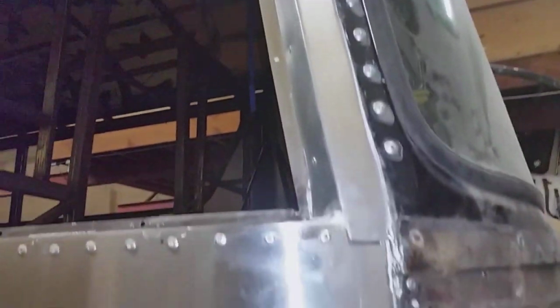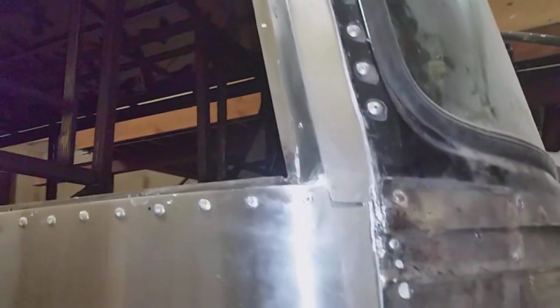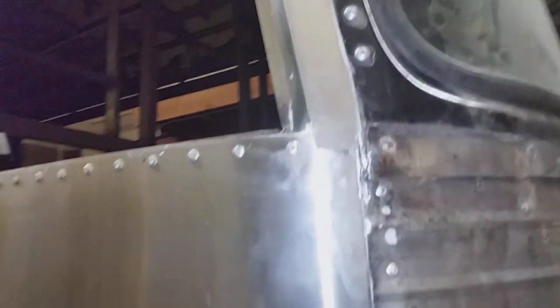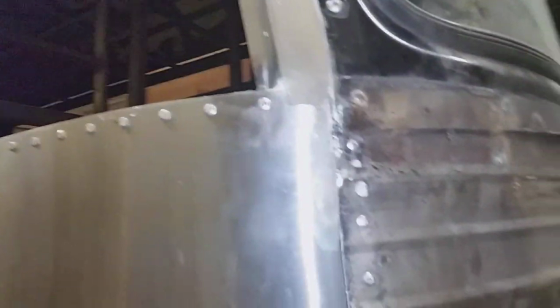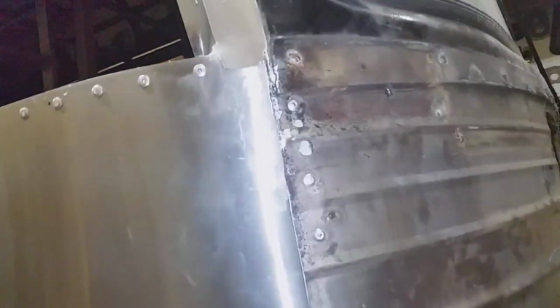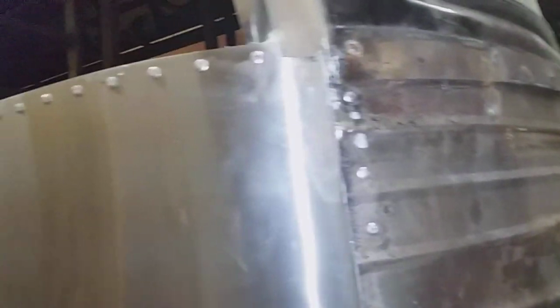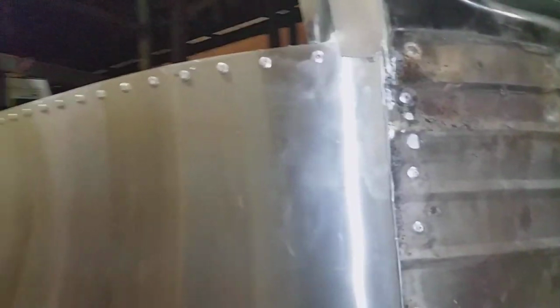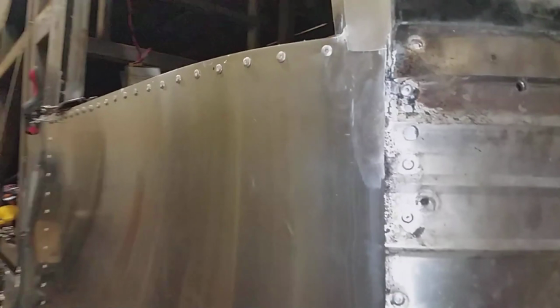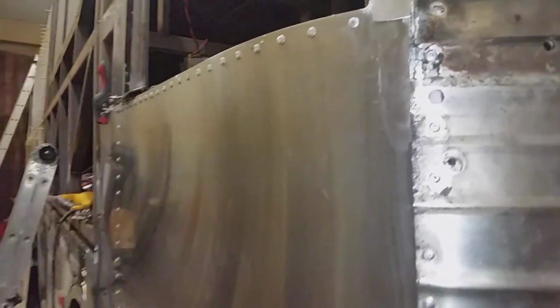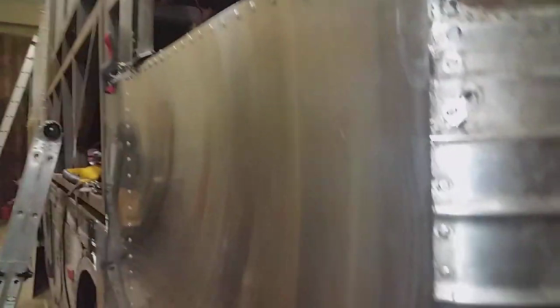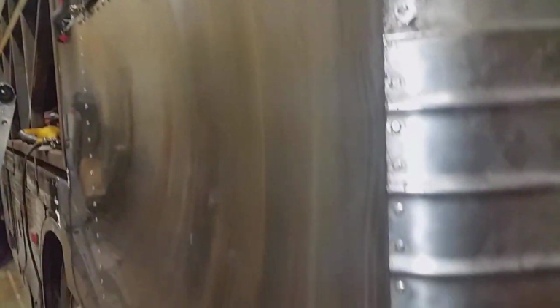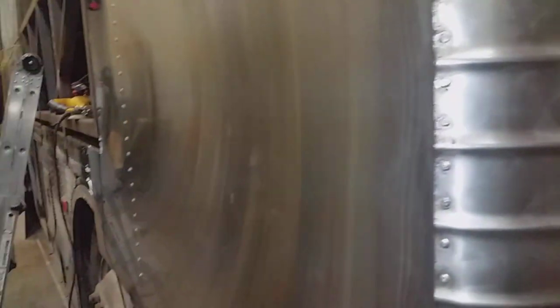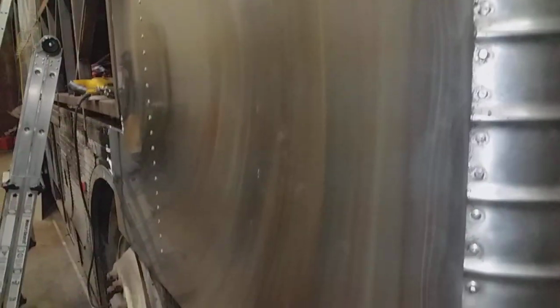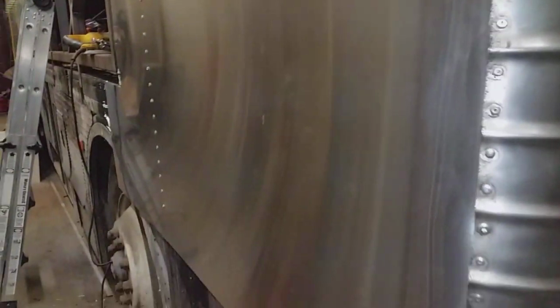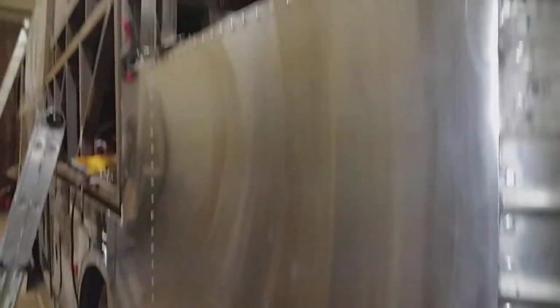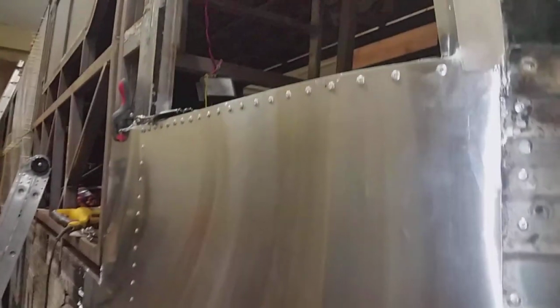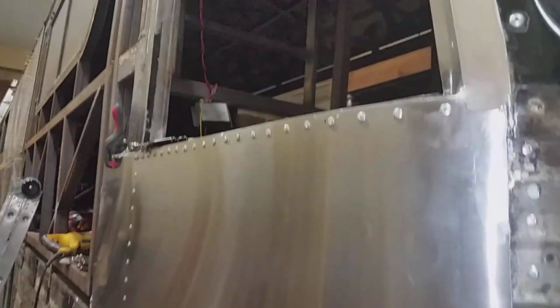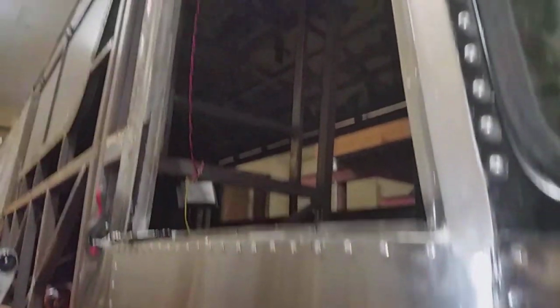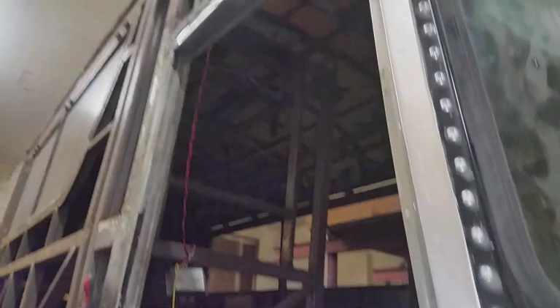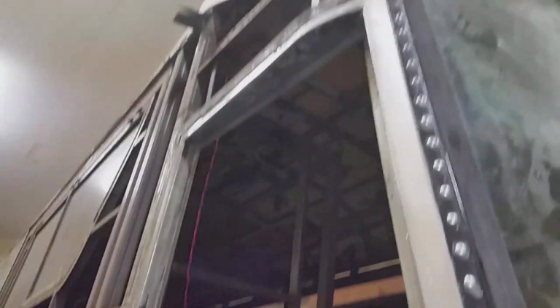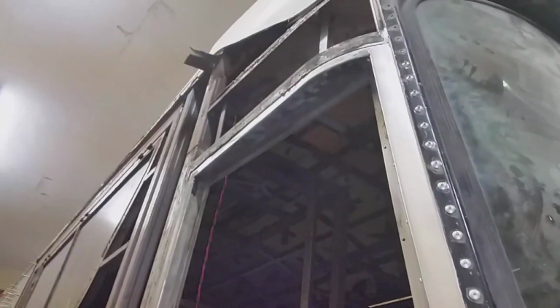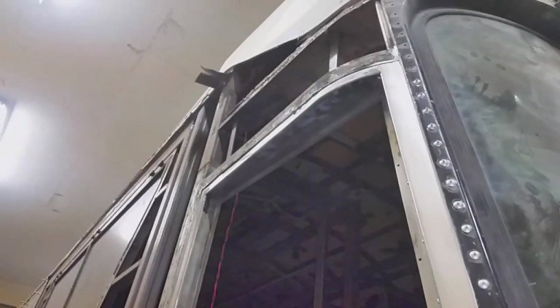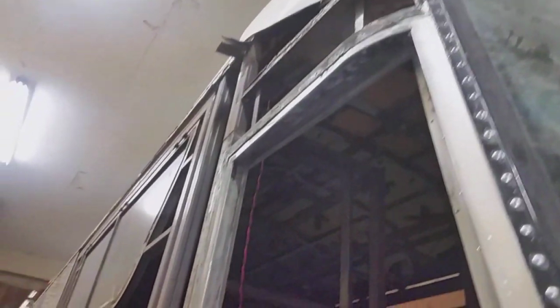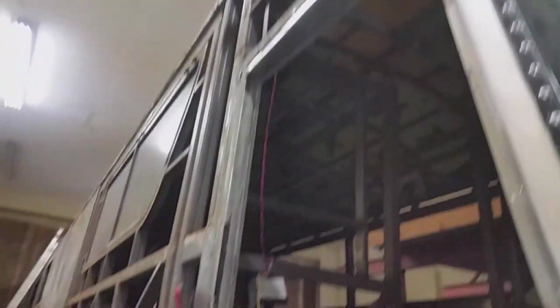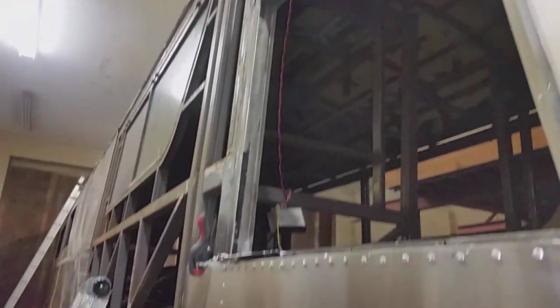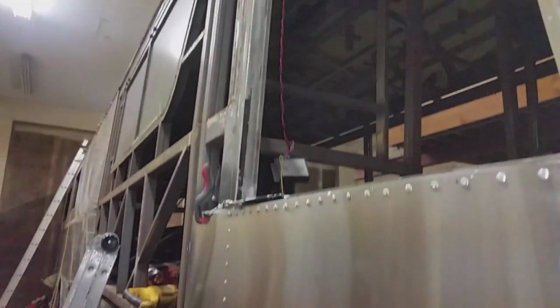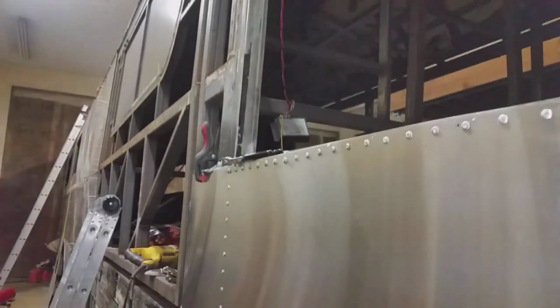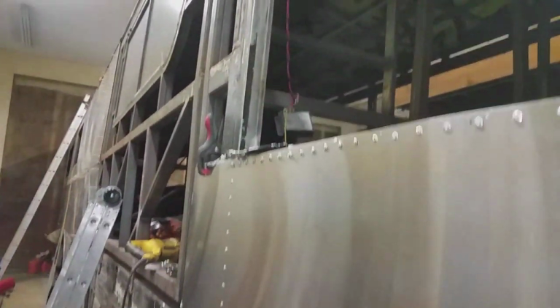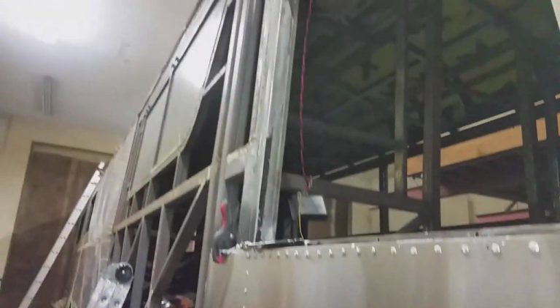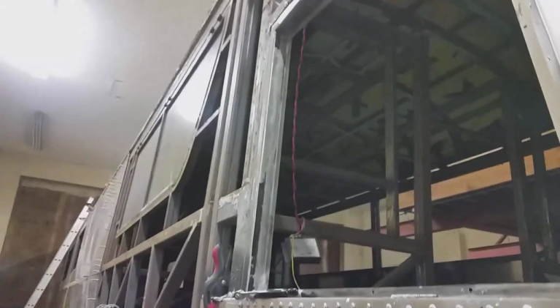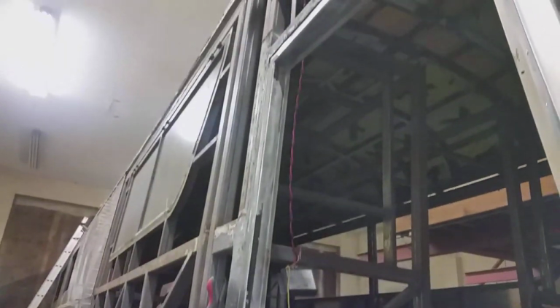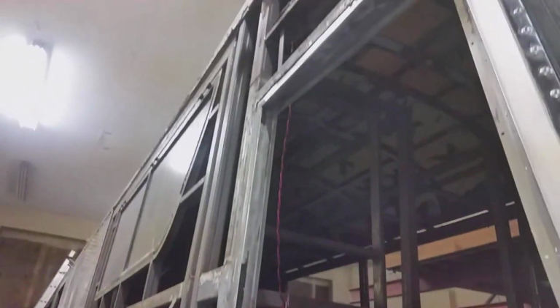Slowly the door is slowly disappearing. I'll start working on the aluminum tomorrow night, I believe.